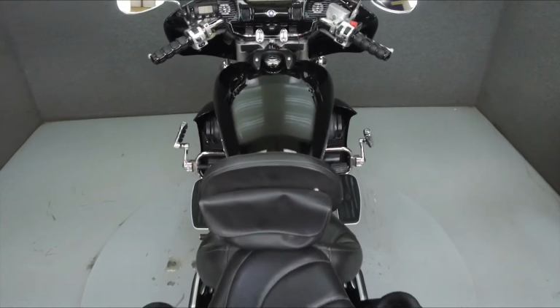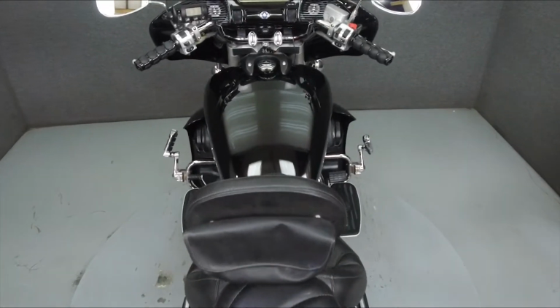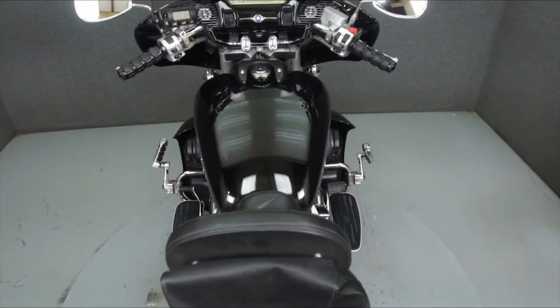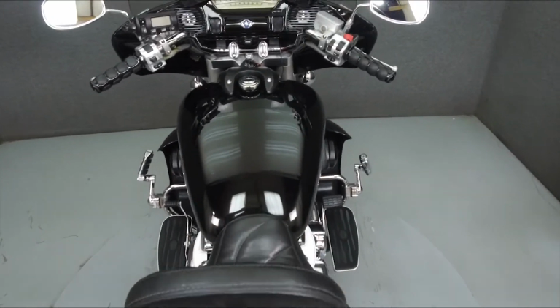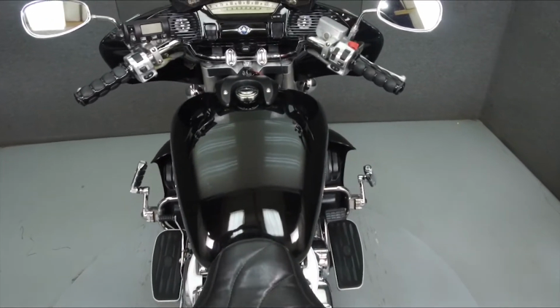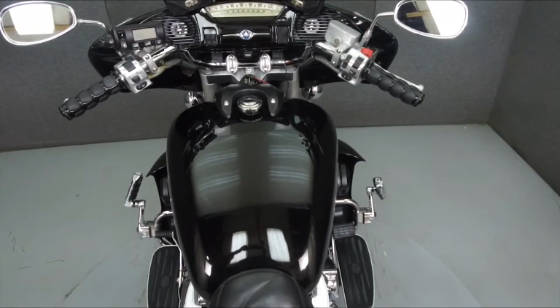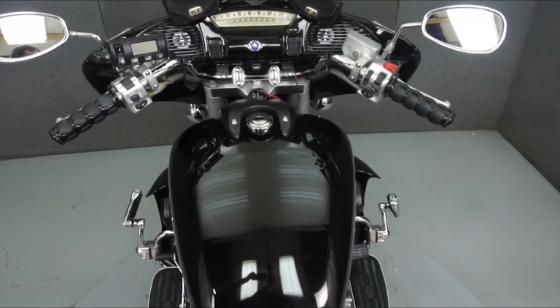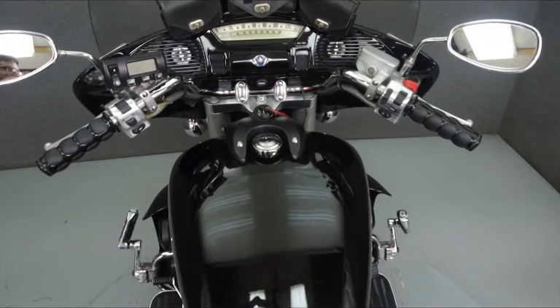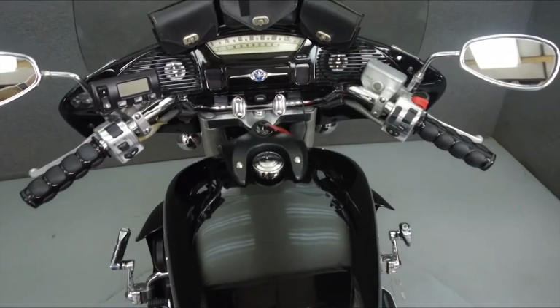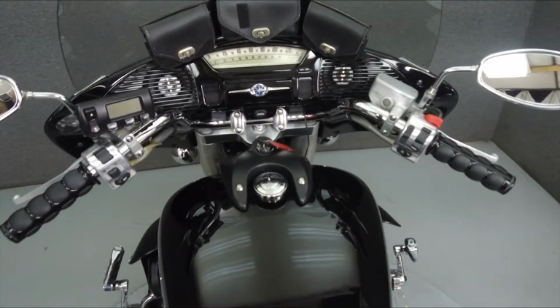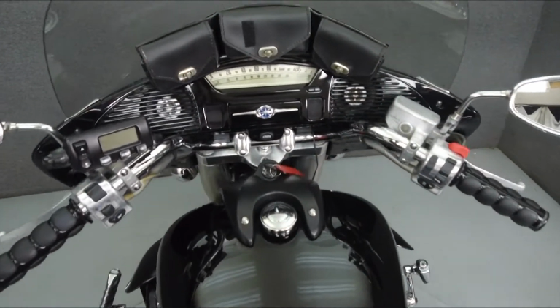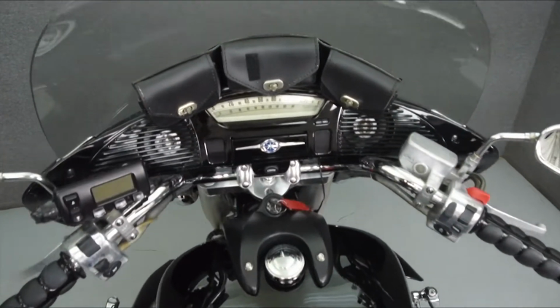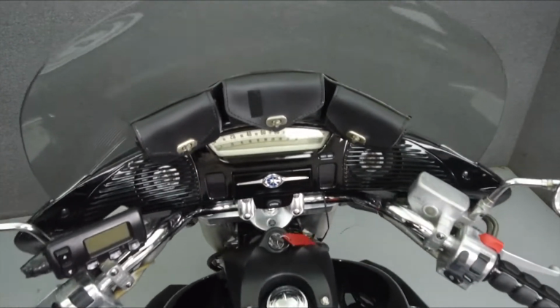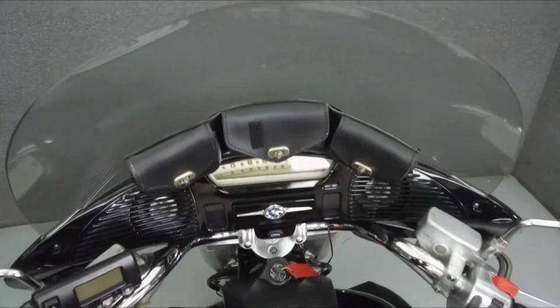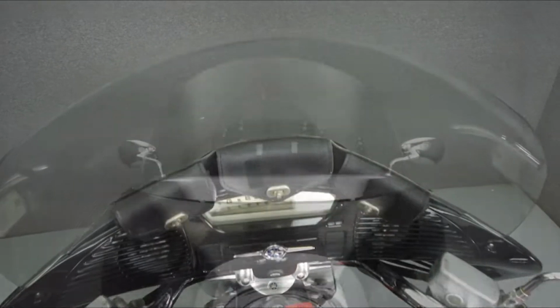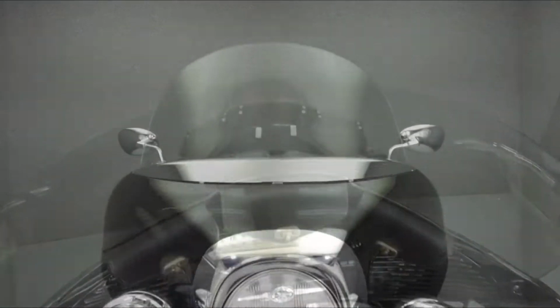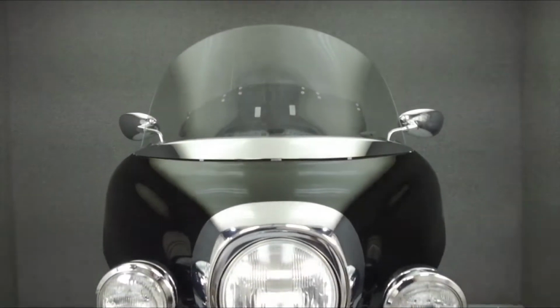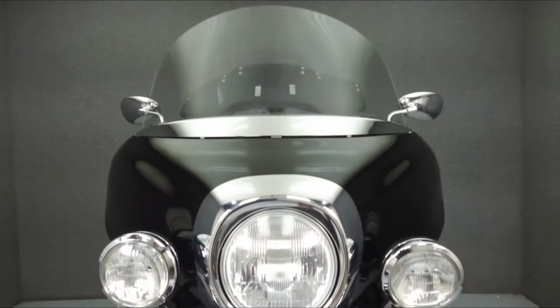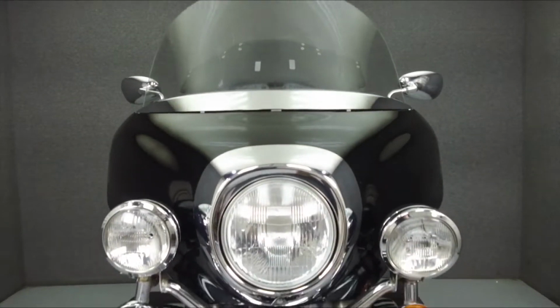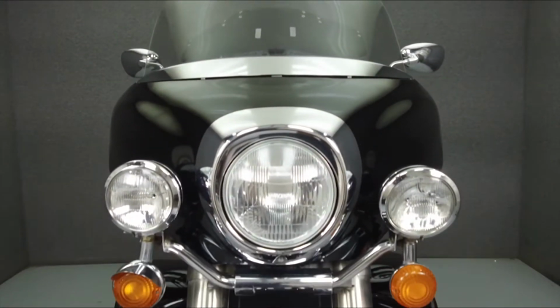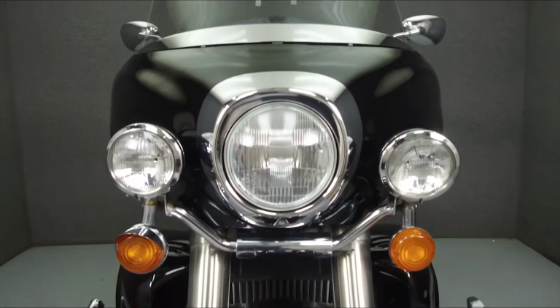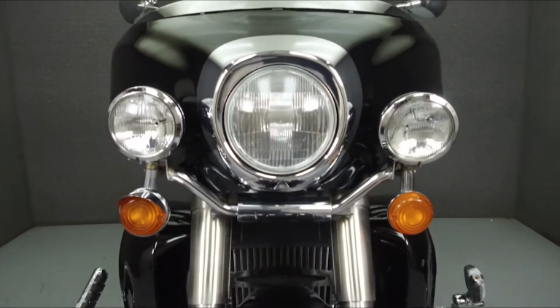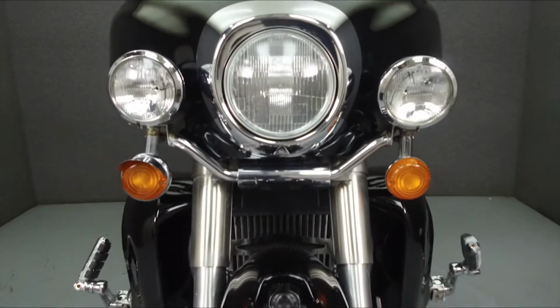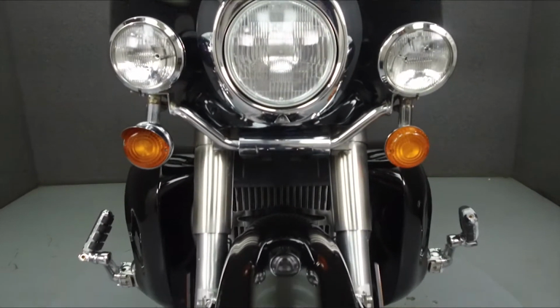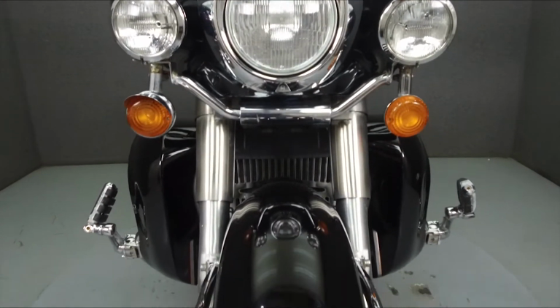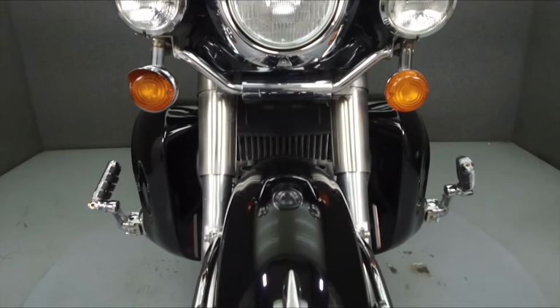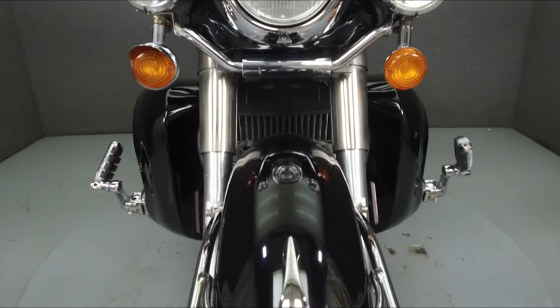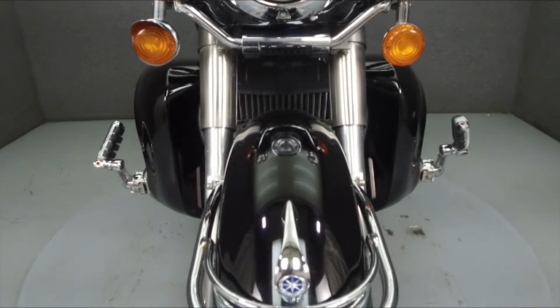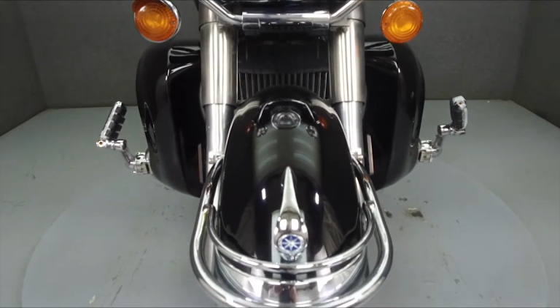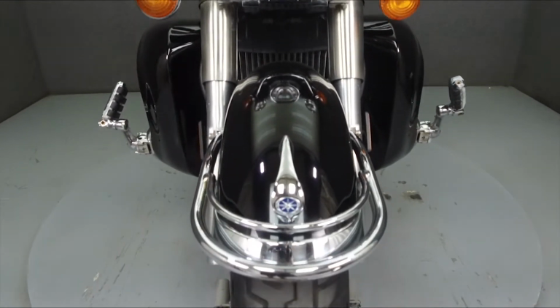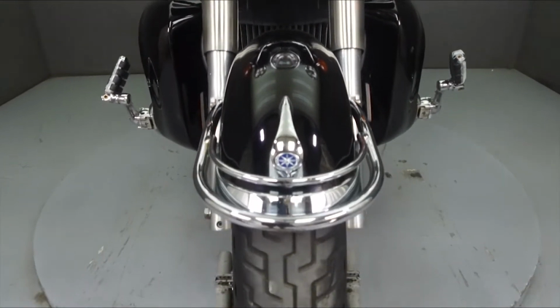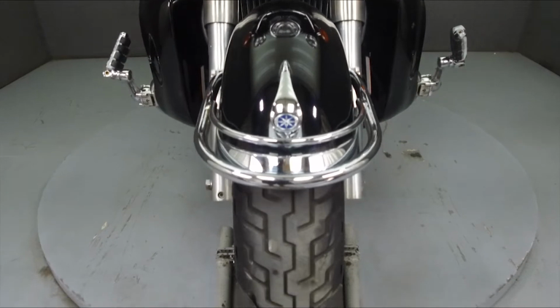This bike comes equipped with a multi-function four-speaker stereo system and cruise control. It has been upgraded with Harley-Davidson mufflers, highway pegs, a luggage rack, a seat, and grips.